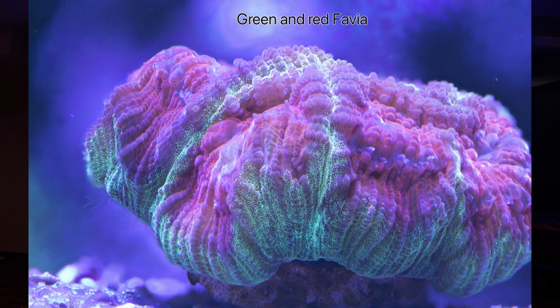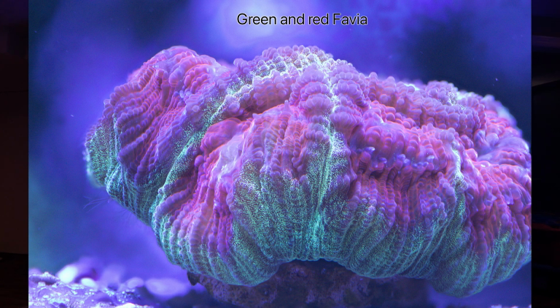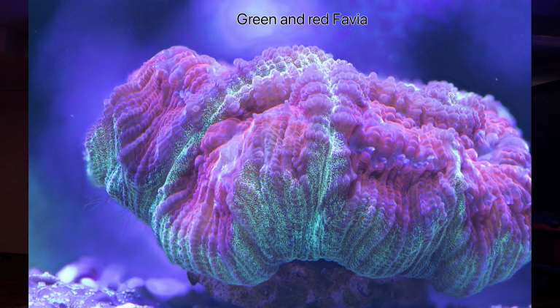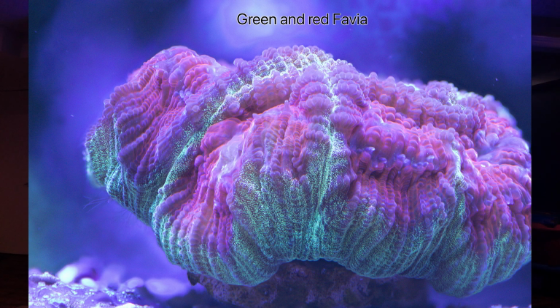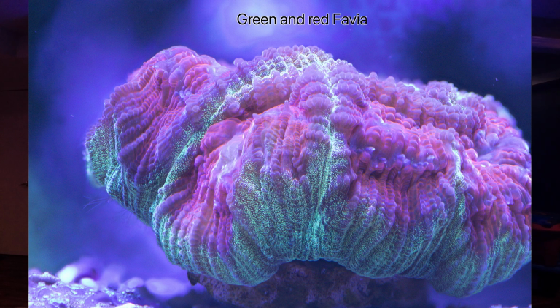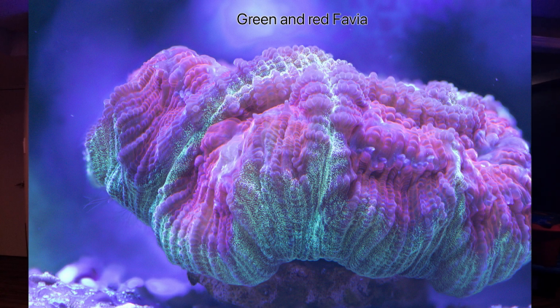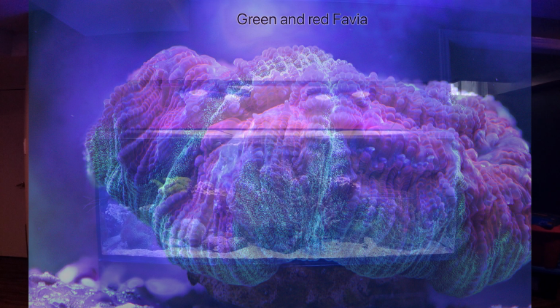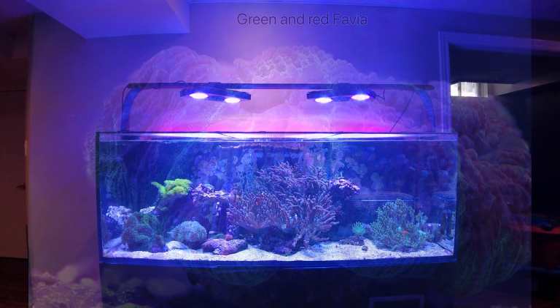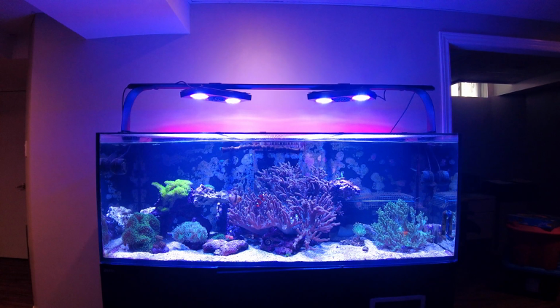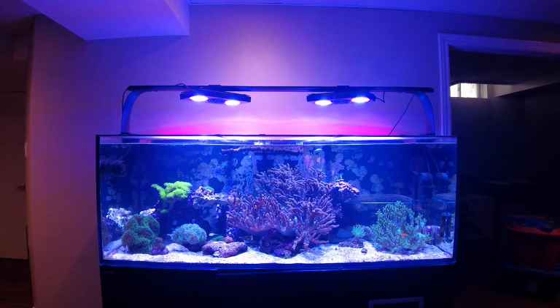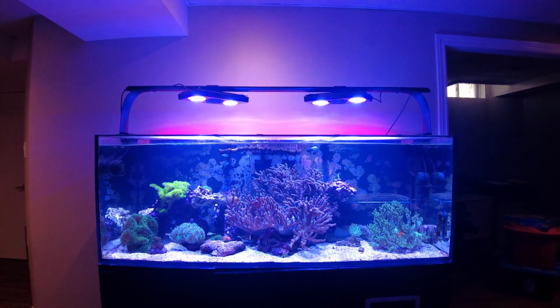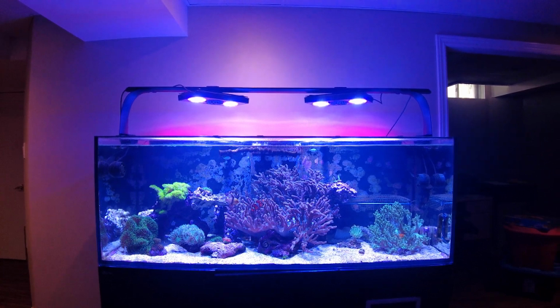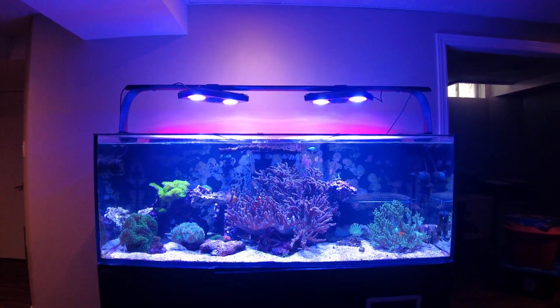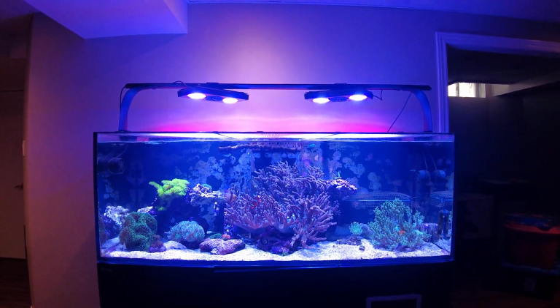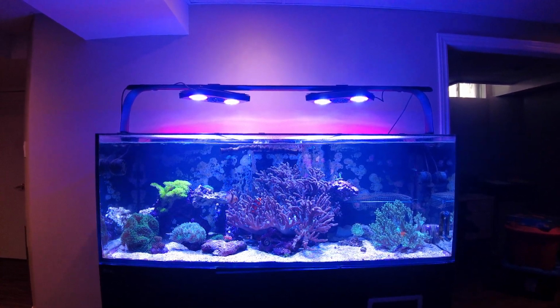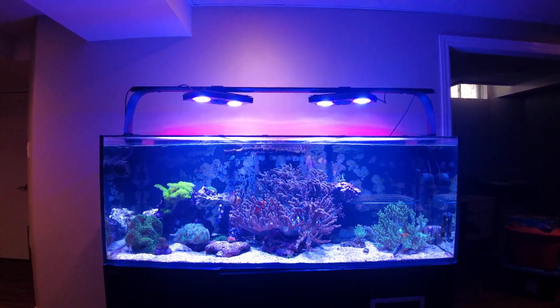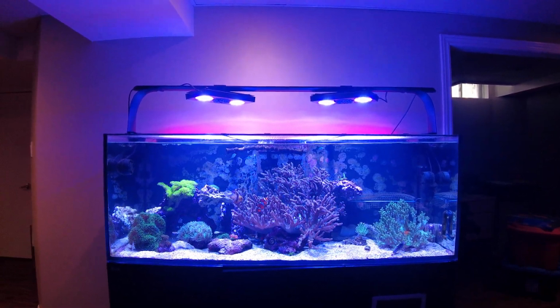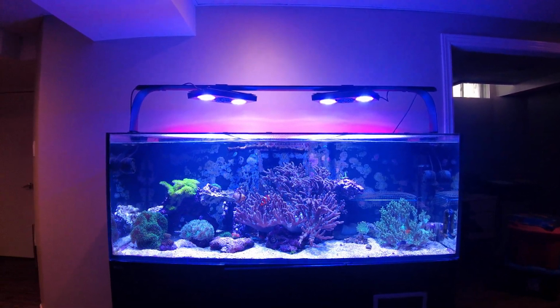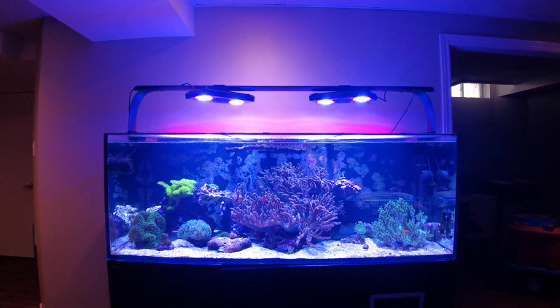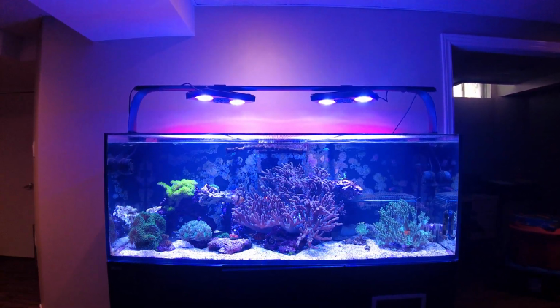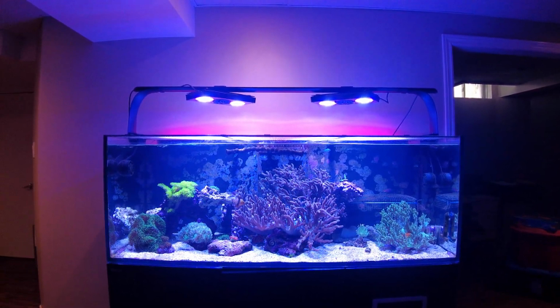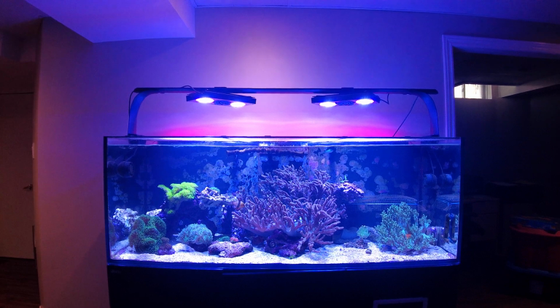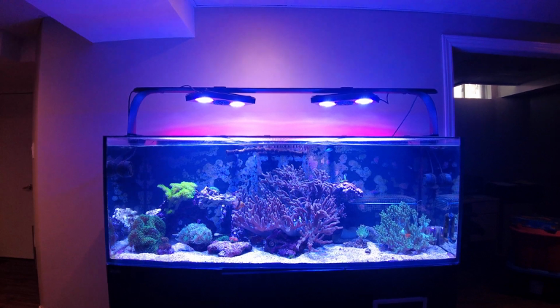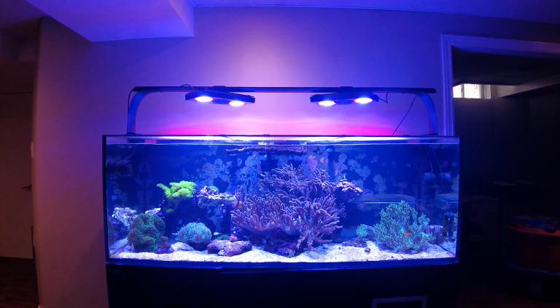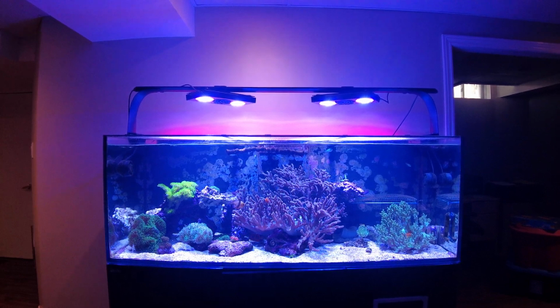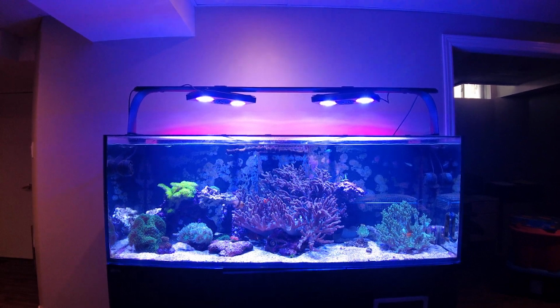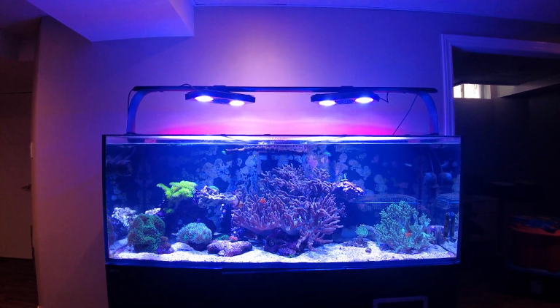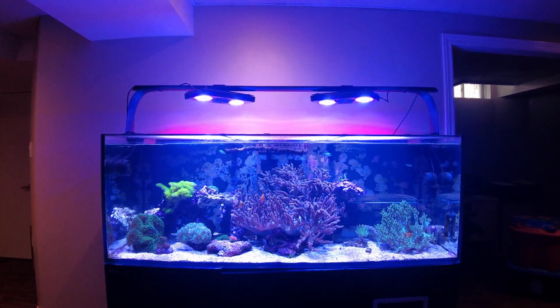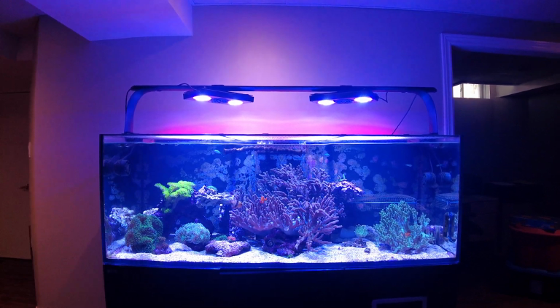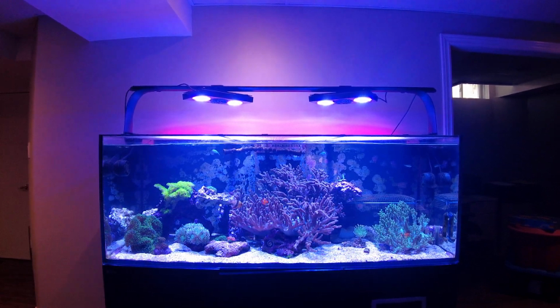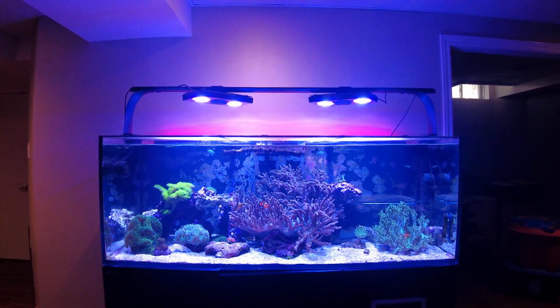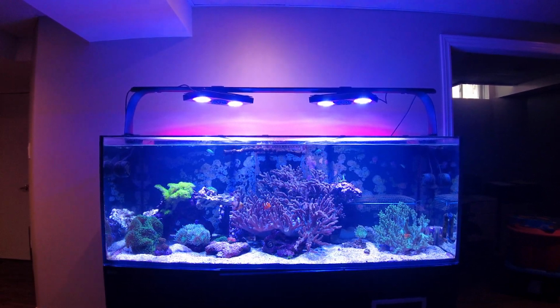Hey everybody, it's Eric here from my 525 Excel, just giving you a quick update on the tank. Today is April 13th — not my usual time span for updates, but I just wanted to let you know about one thing I did on the tank today.